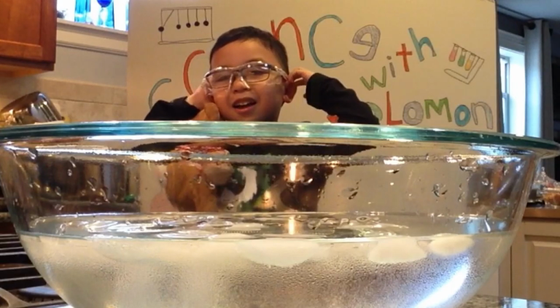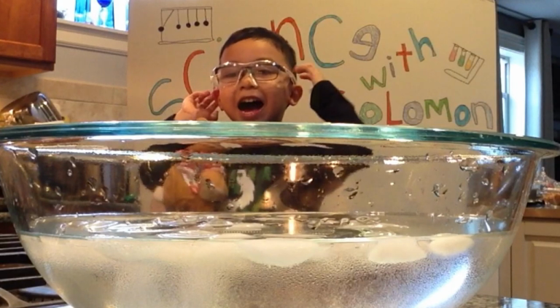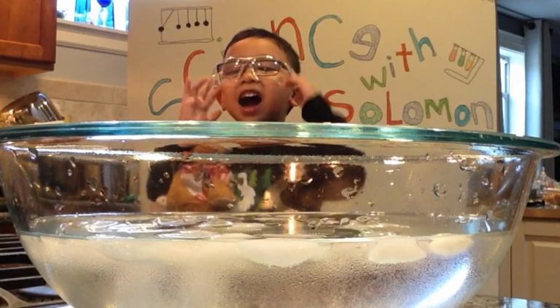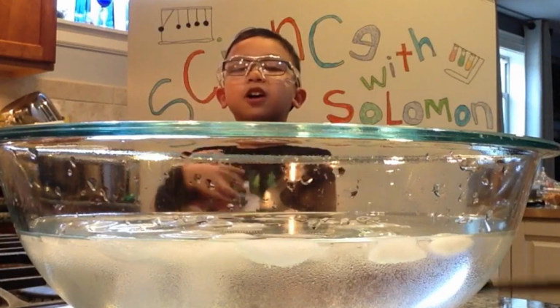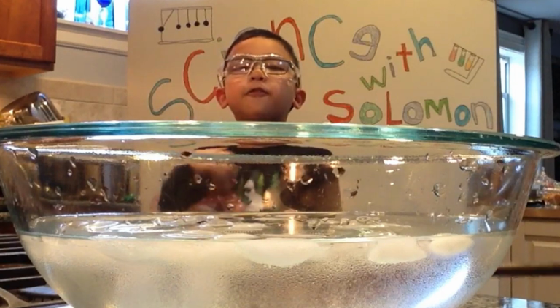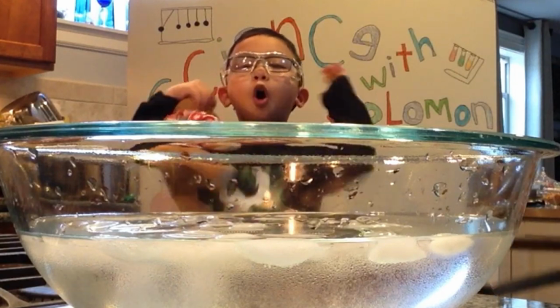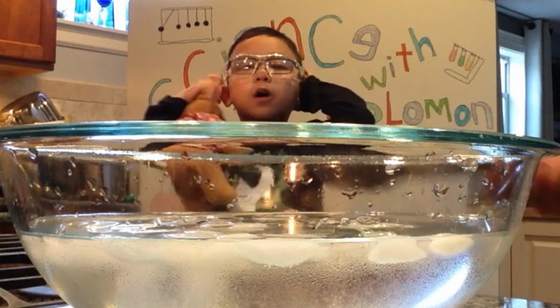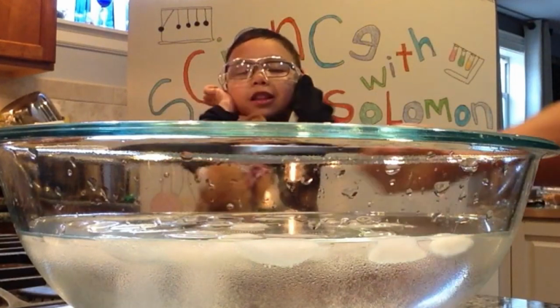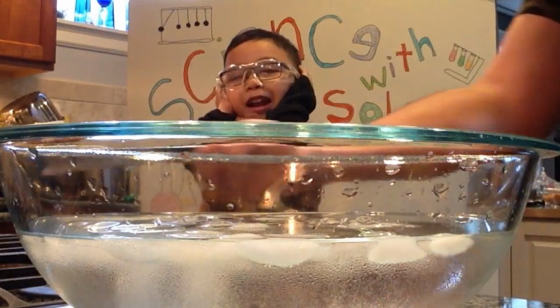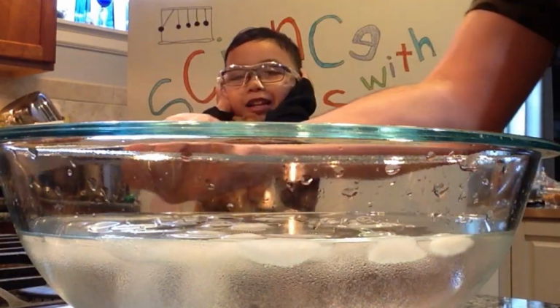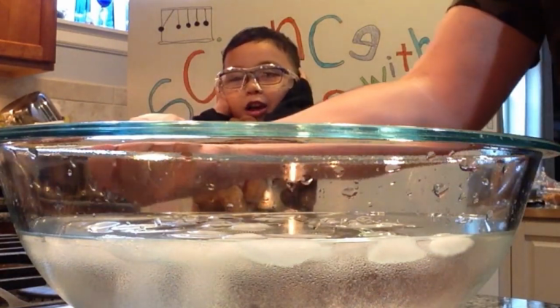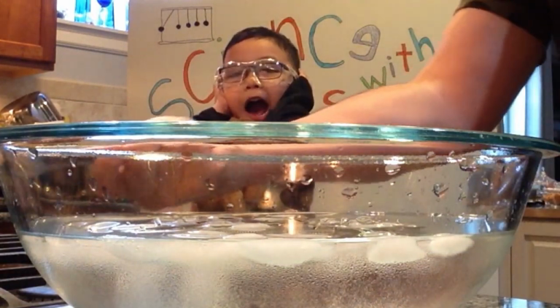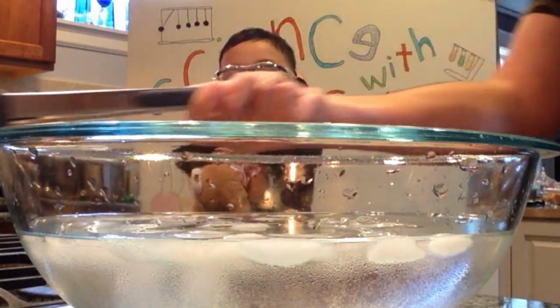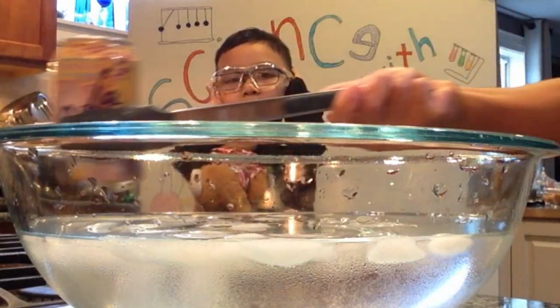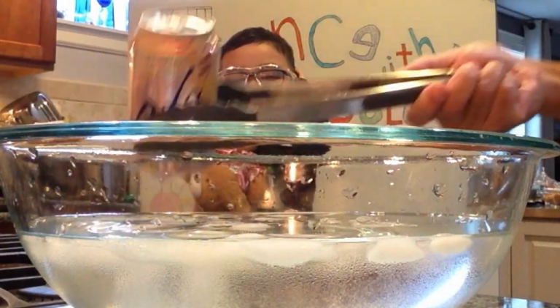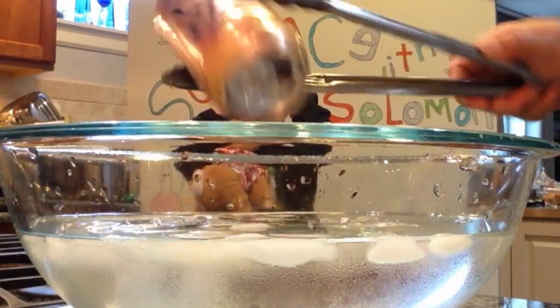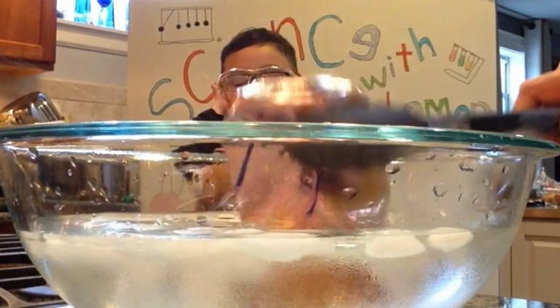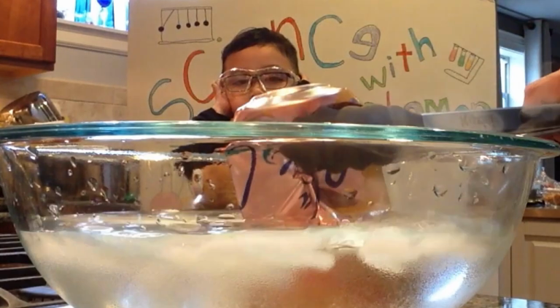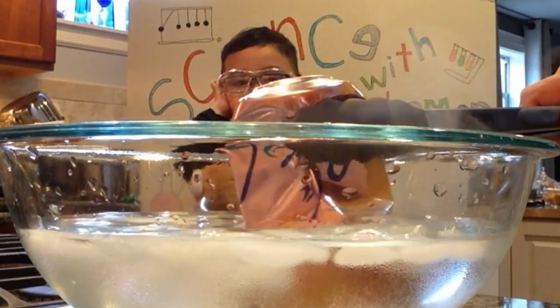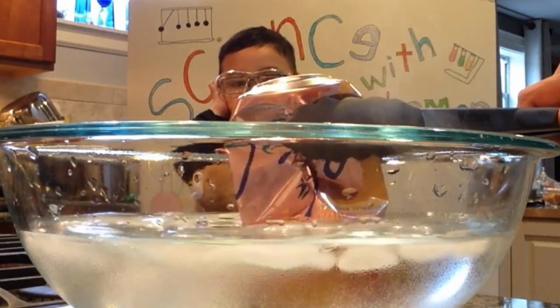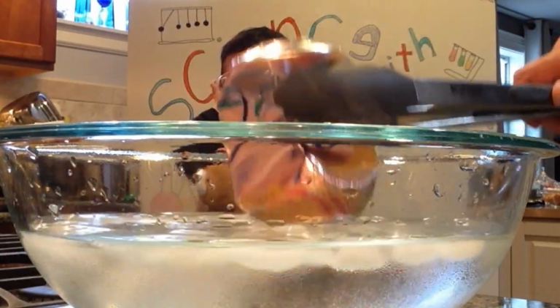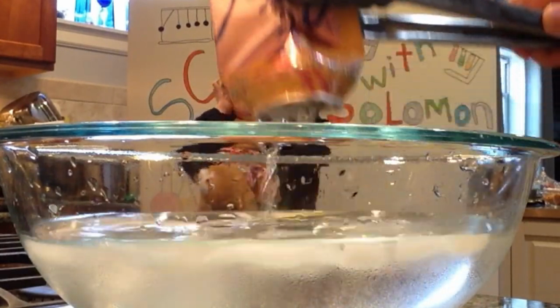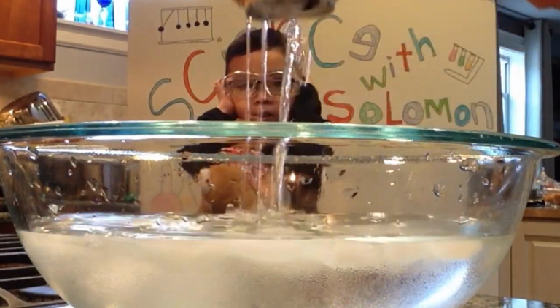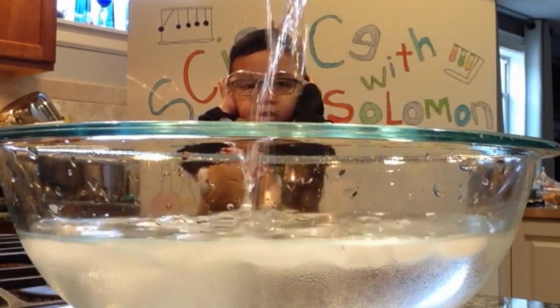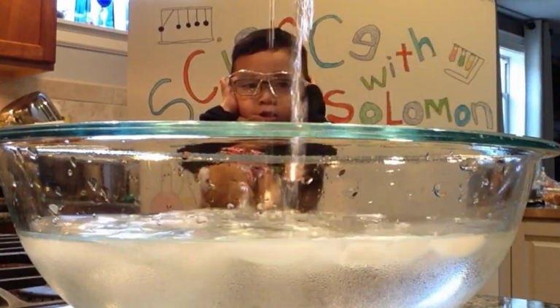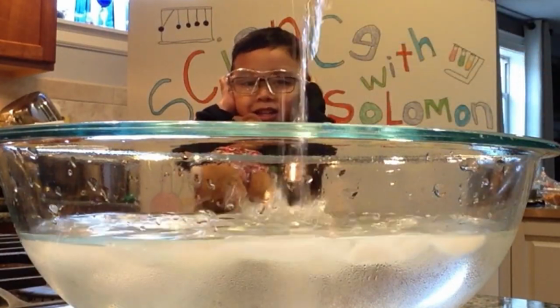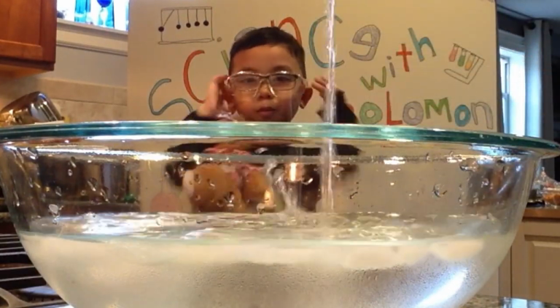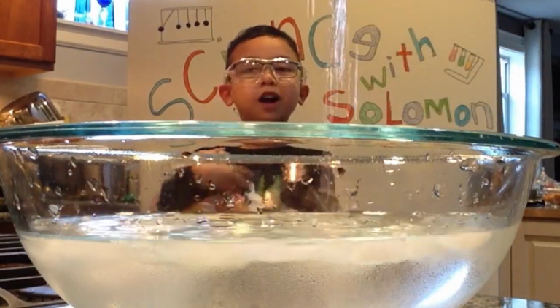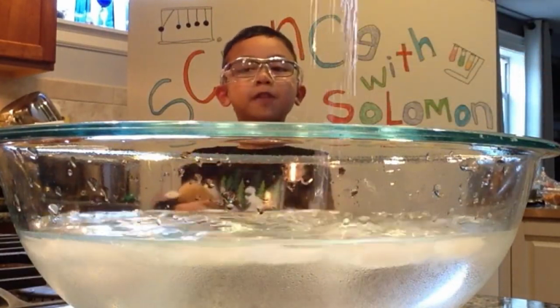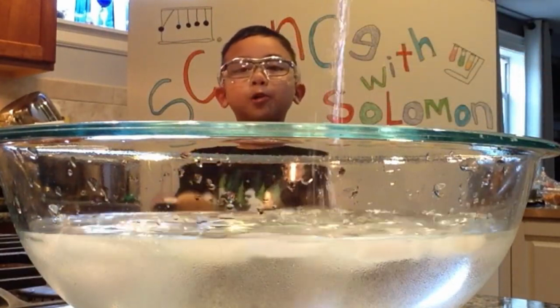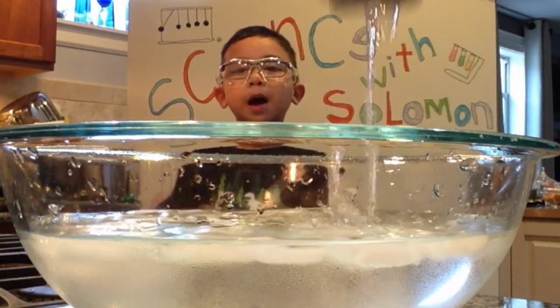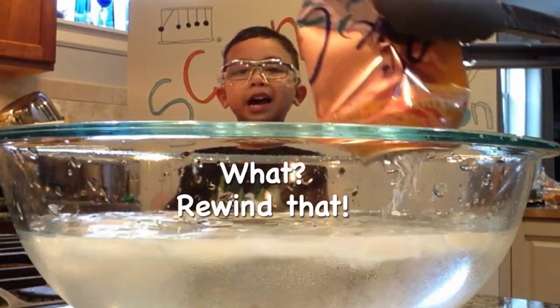5, 4, 3, 2, 1! Whoa! Did you see the water vapor come out?